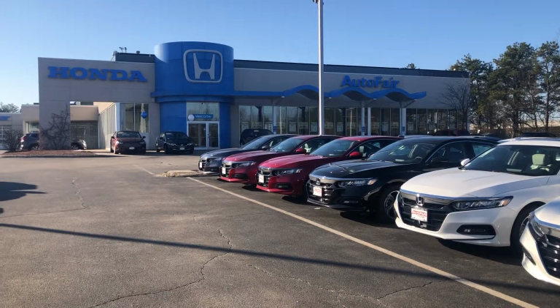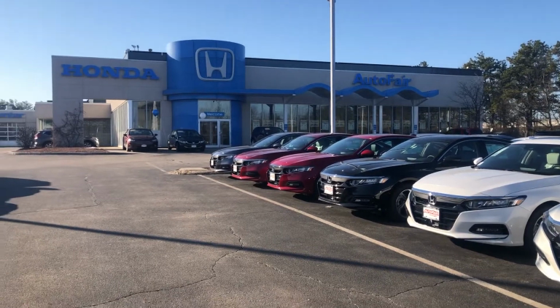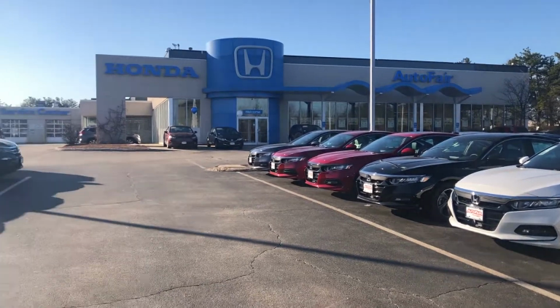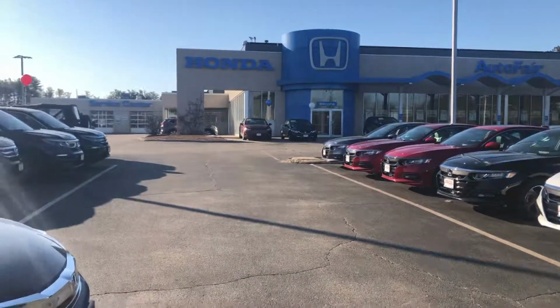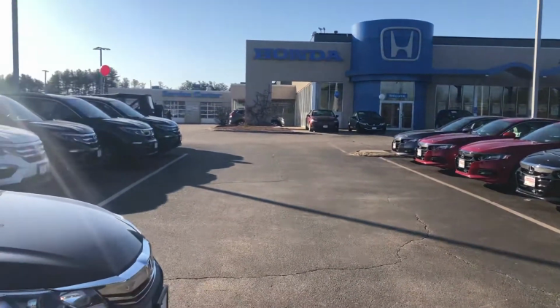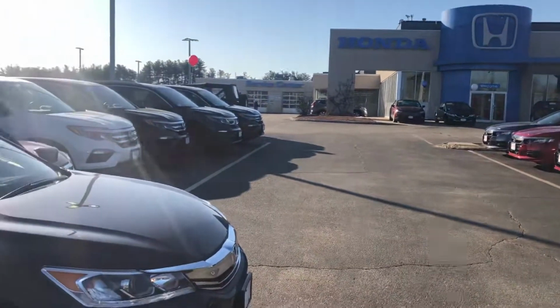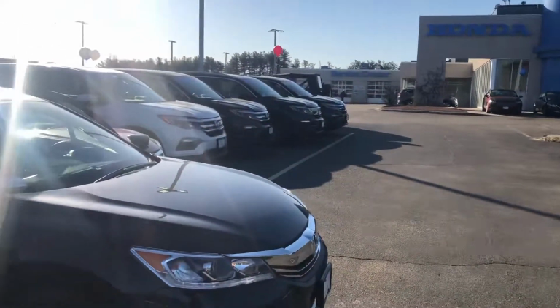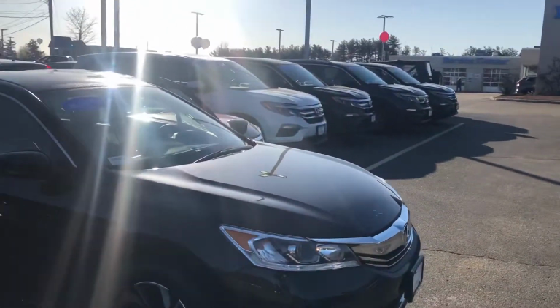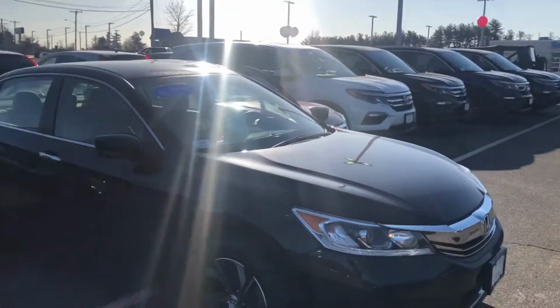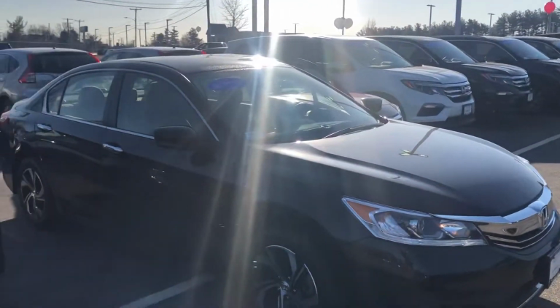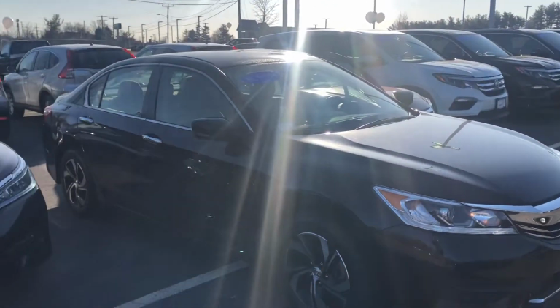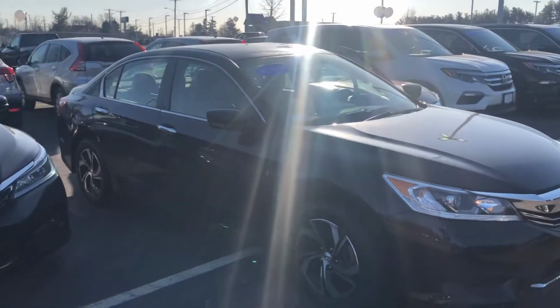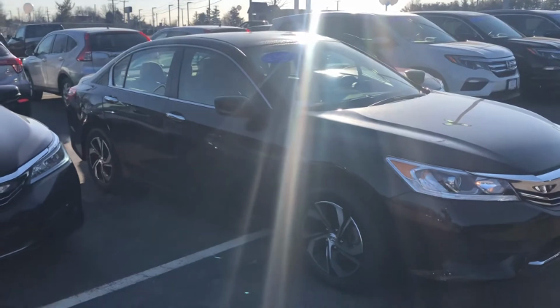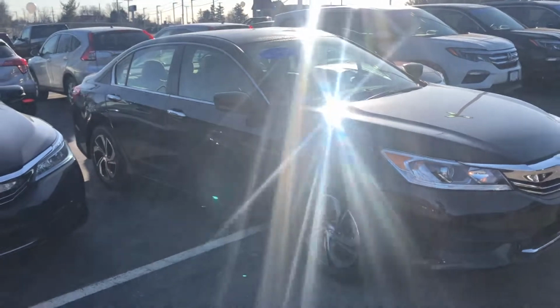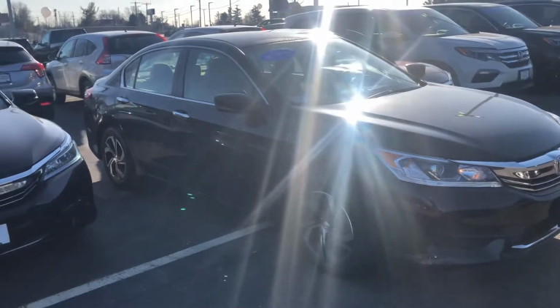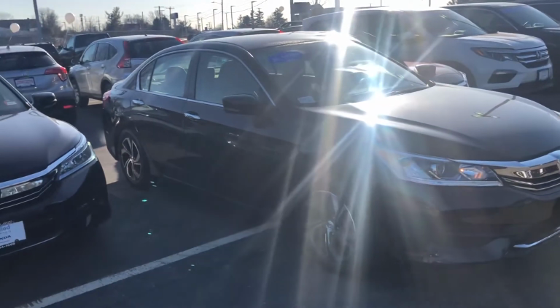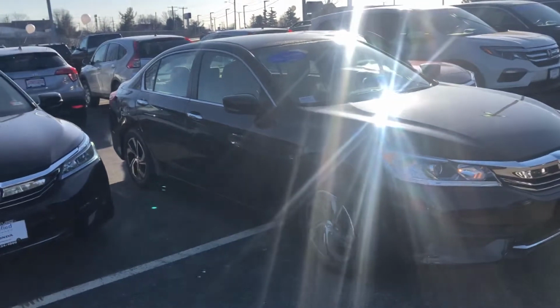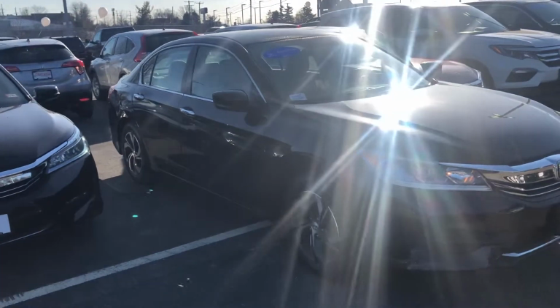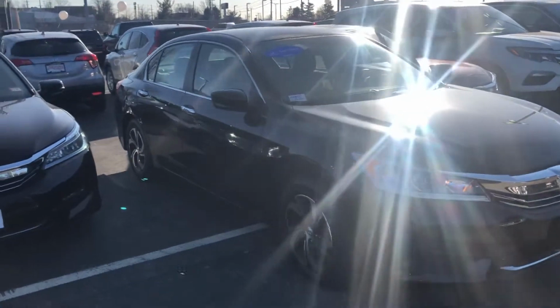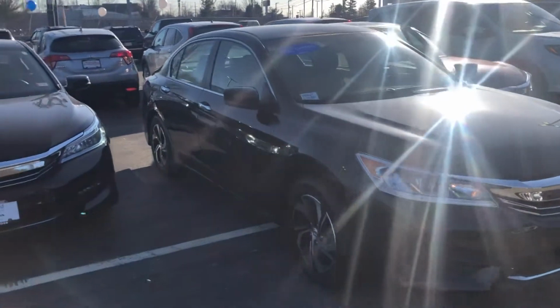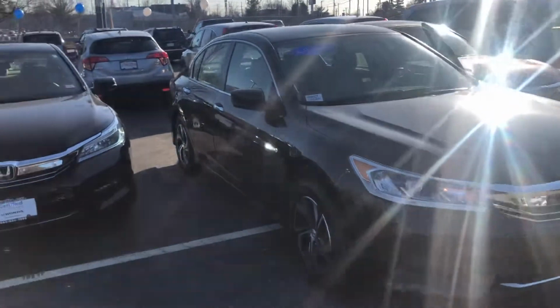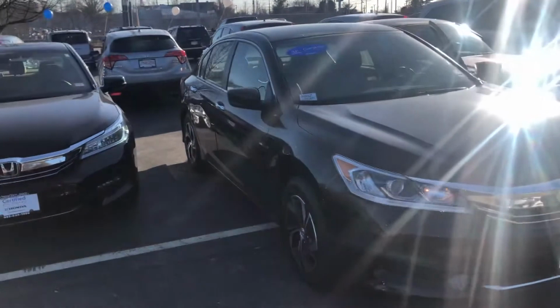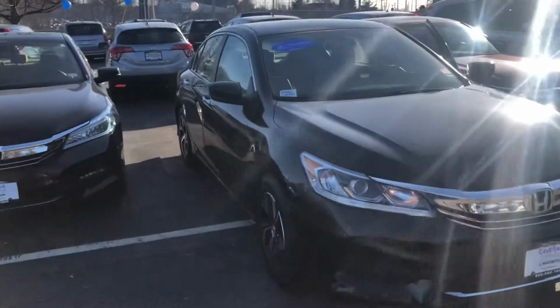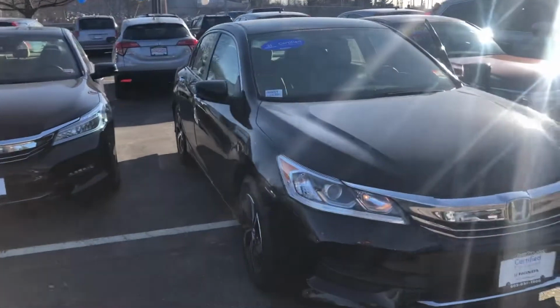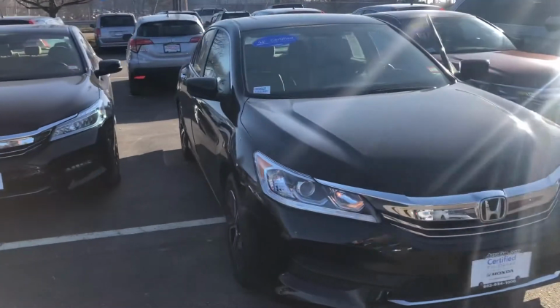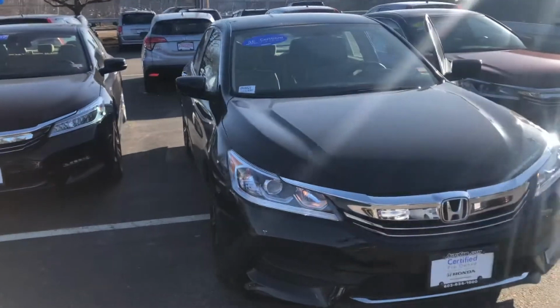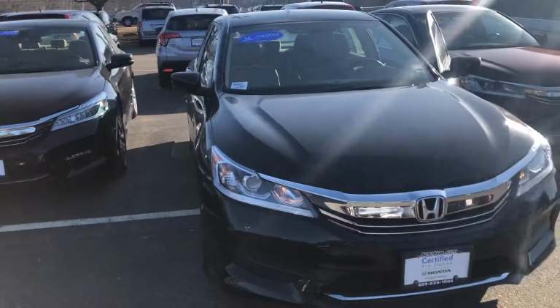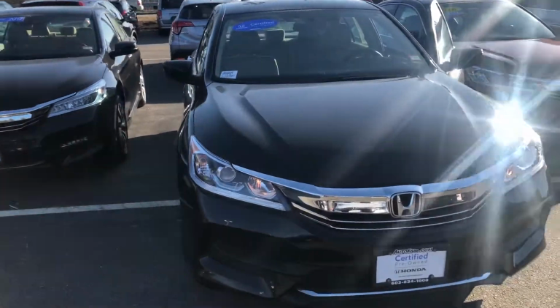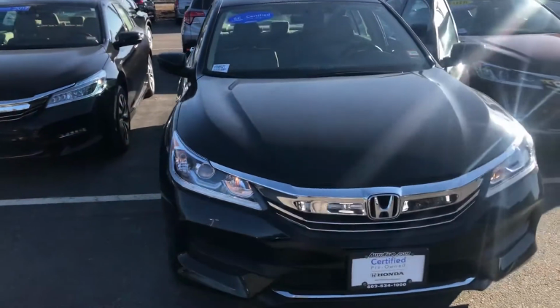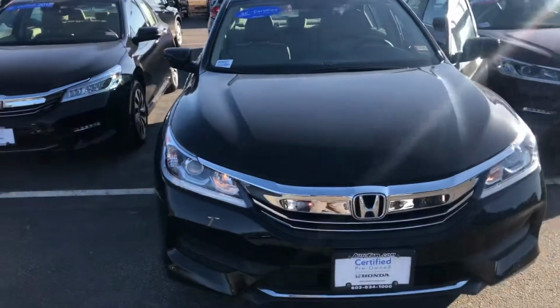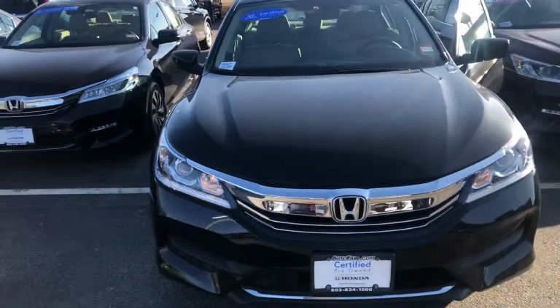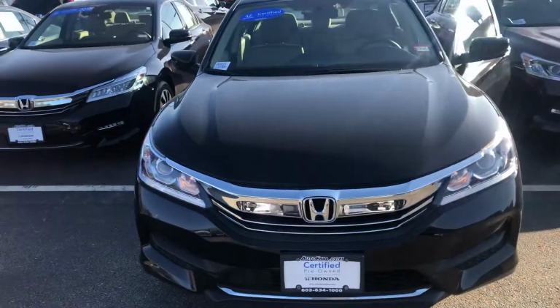Hey there, Andrew. This is Bob Black over at AutoFair Honda in Manchester, New Hampshire. Thank you for your interest in our 2016 Honda Accord LX in crystal black pearl with ivory interior.